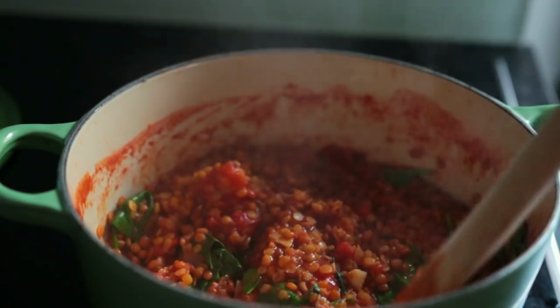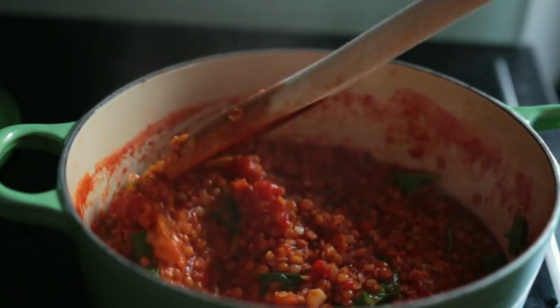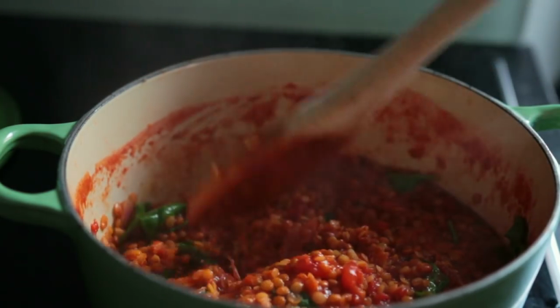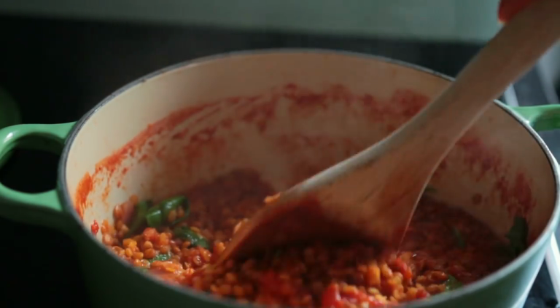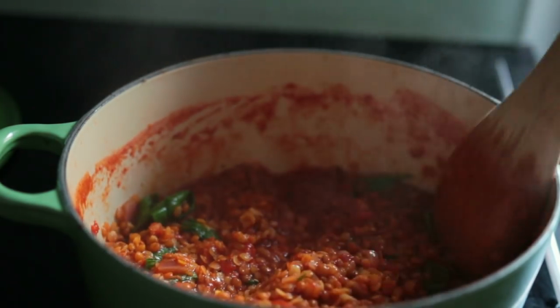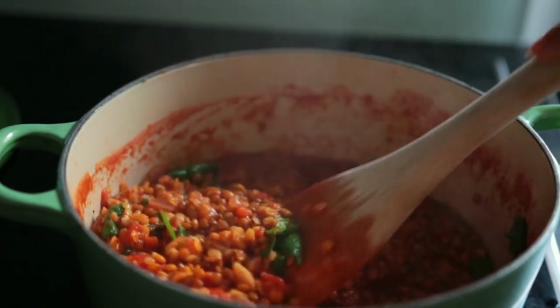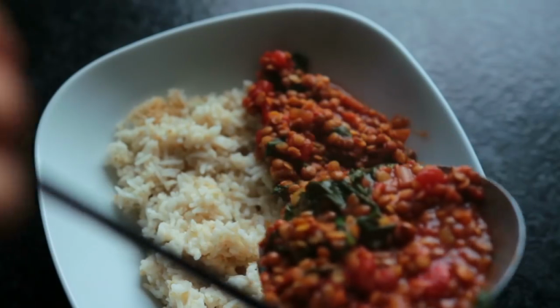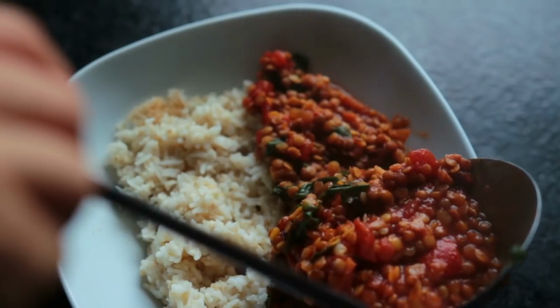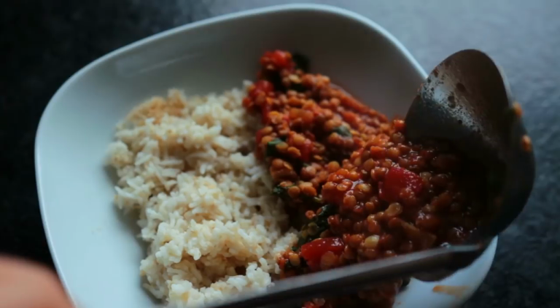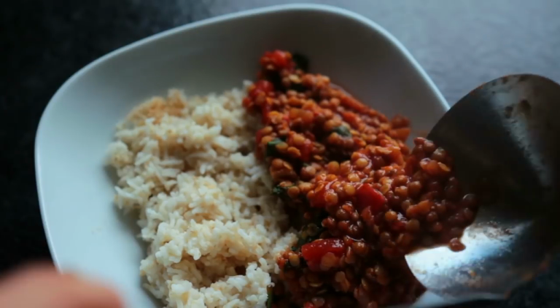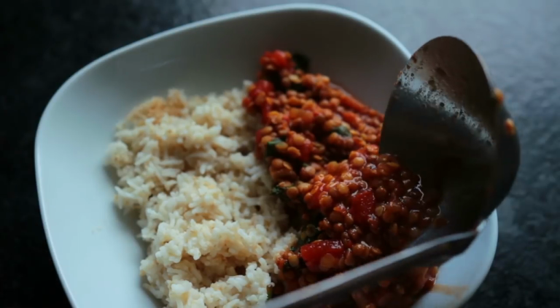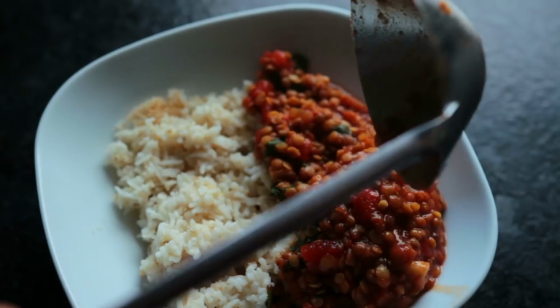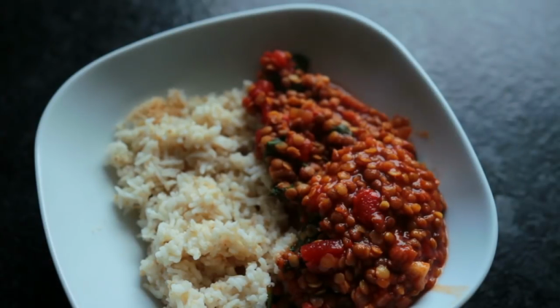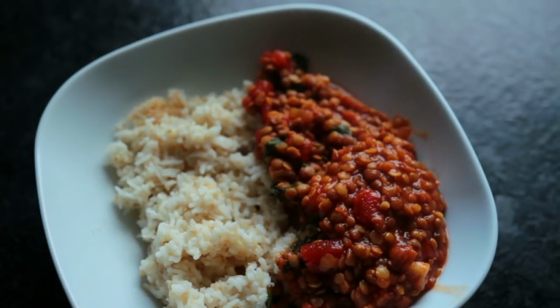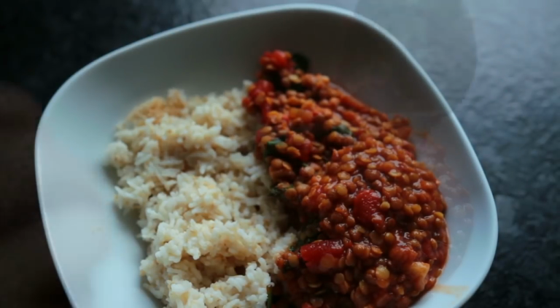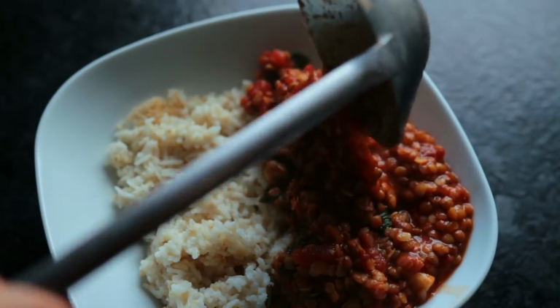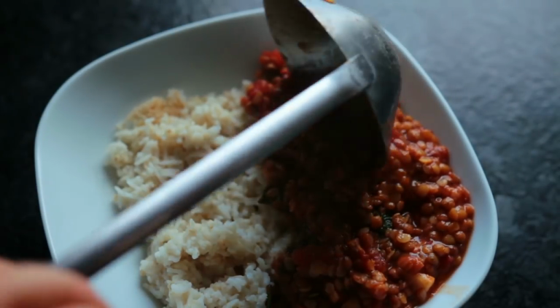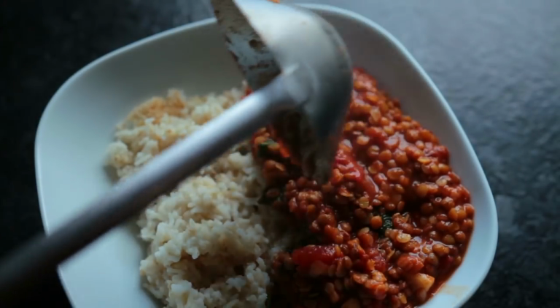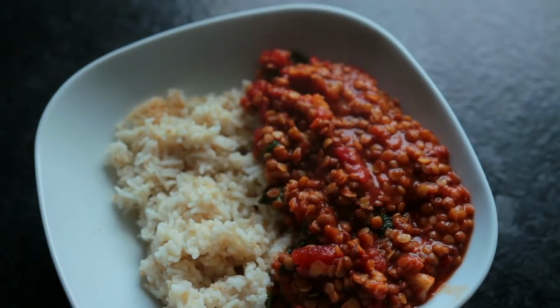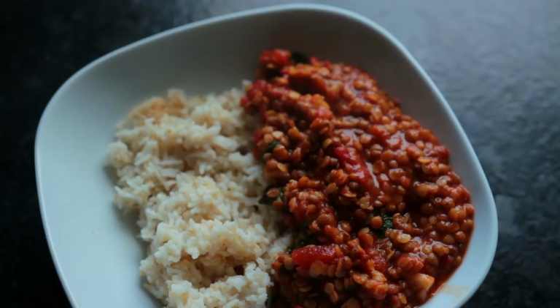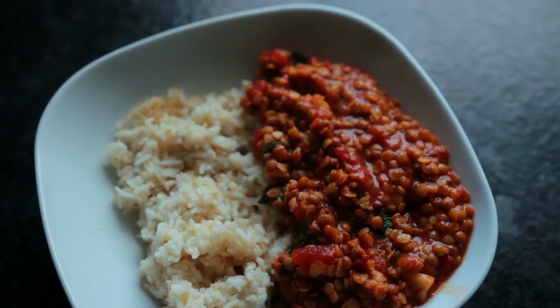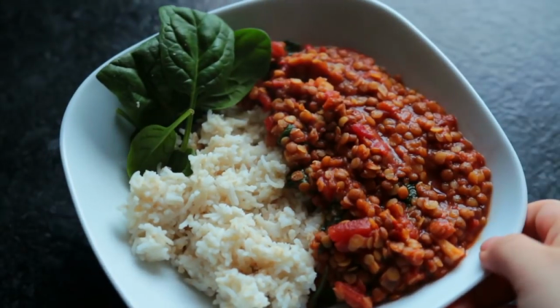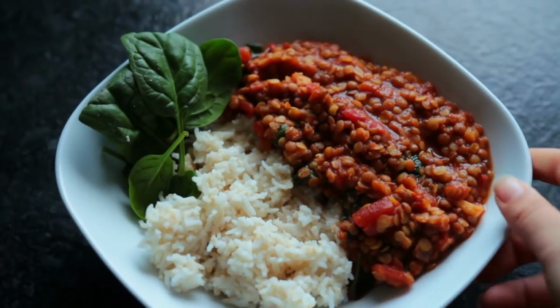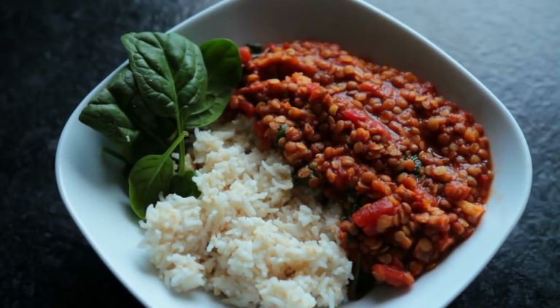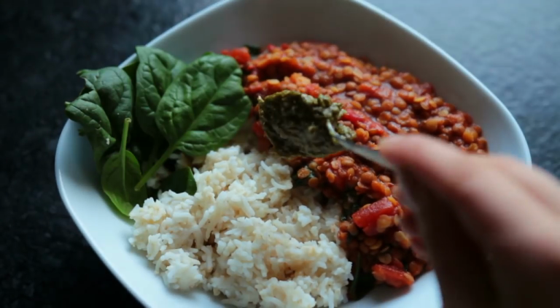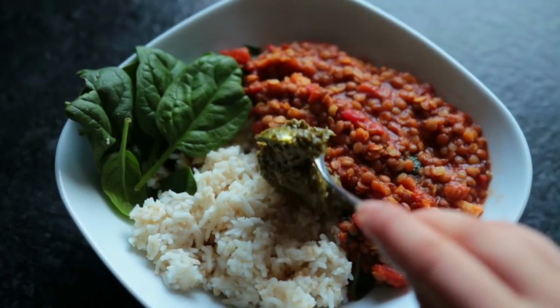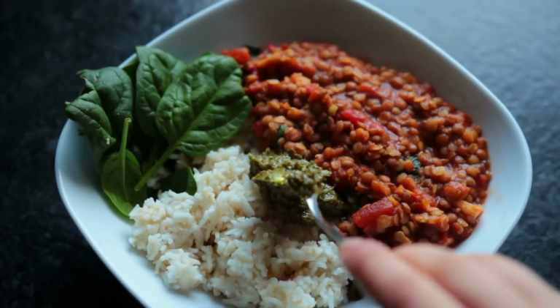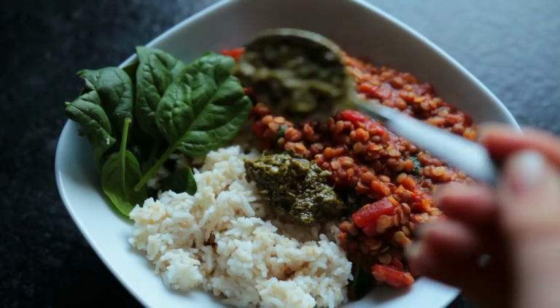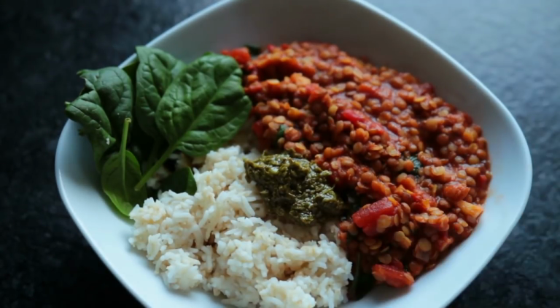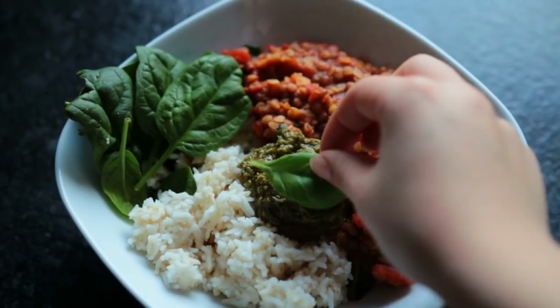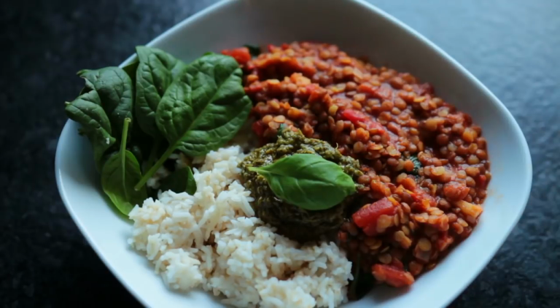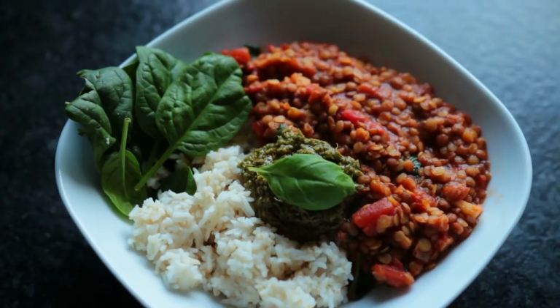The last step is to assemble the lentil bowl: the rice and oat mix plus the lentils, some more fresh greens, and some vegan pesto. You could also add hummus — that would be great.